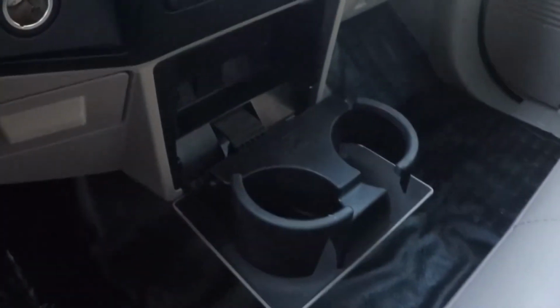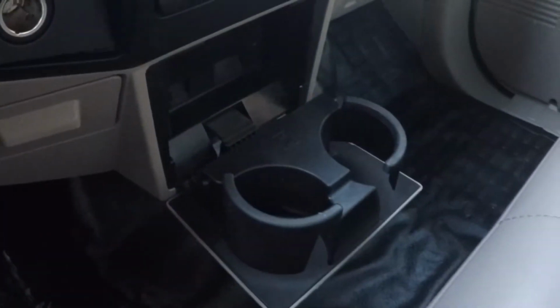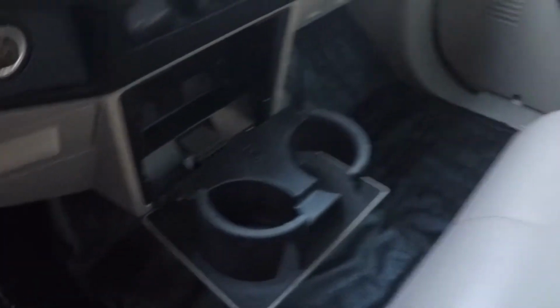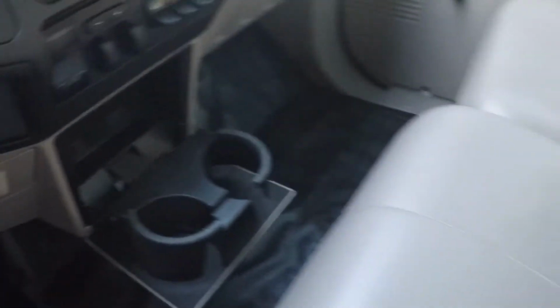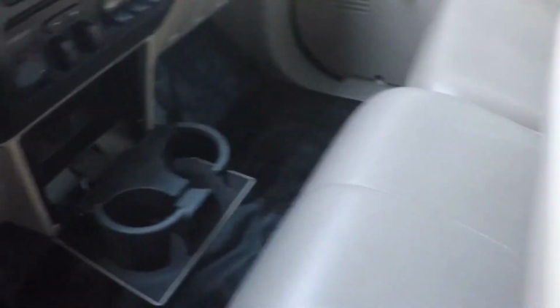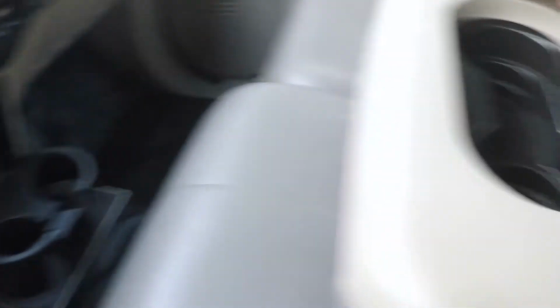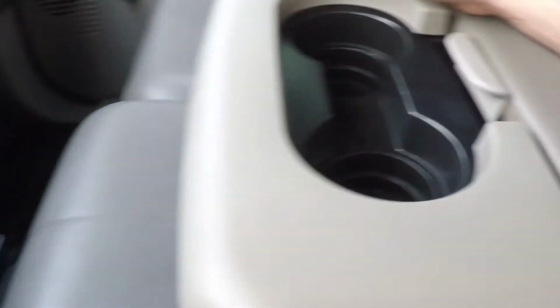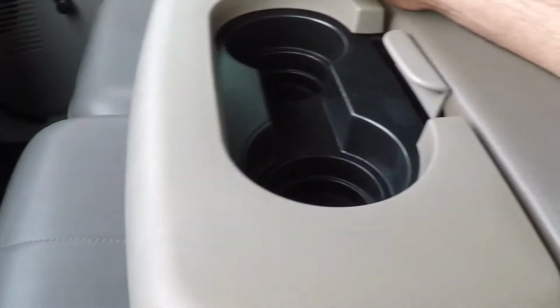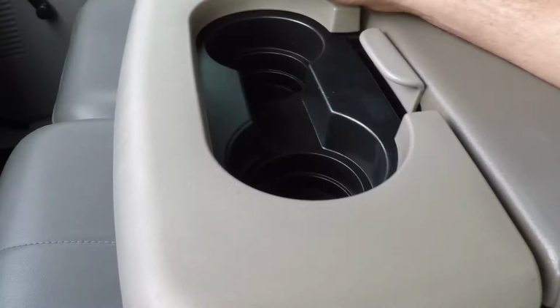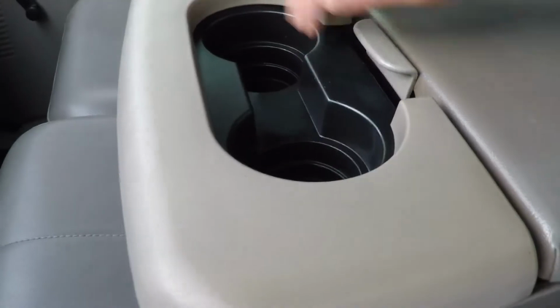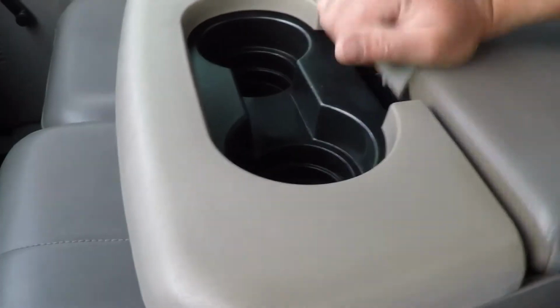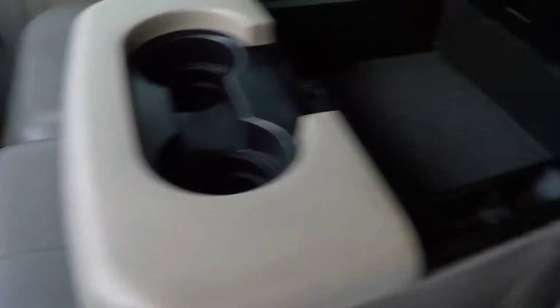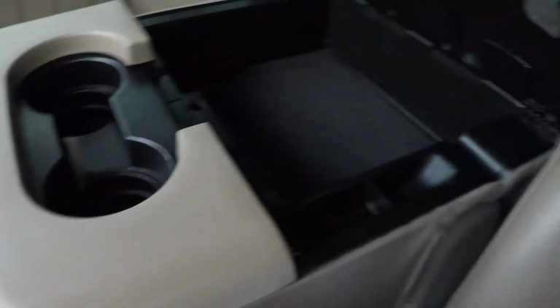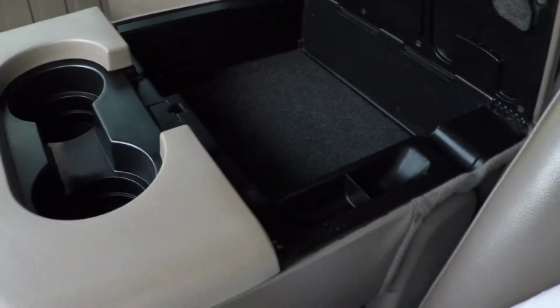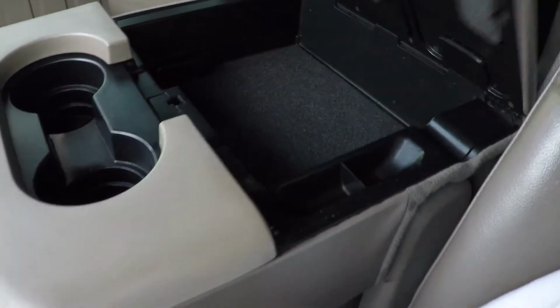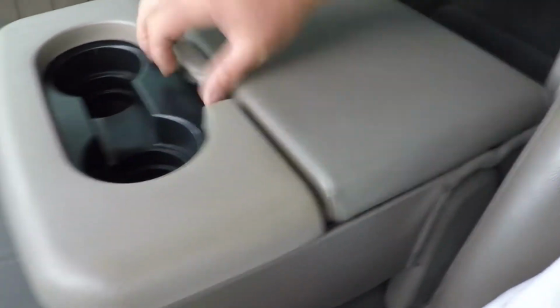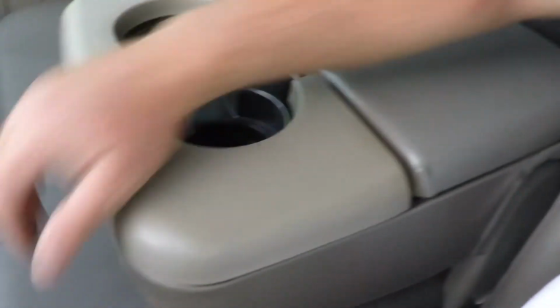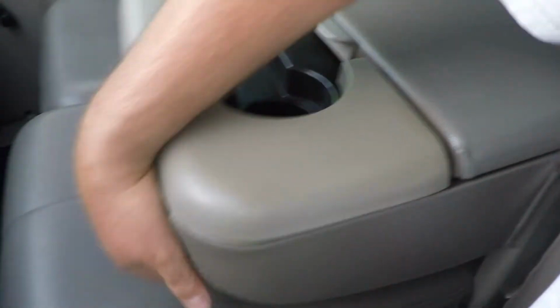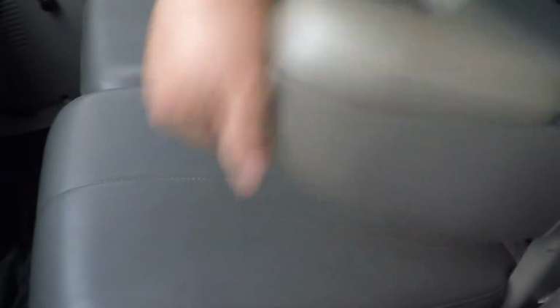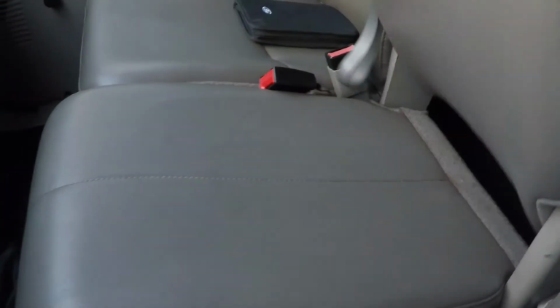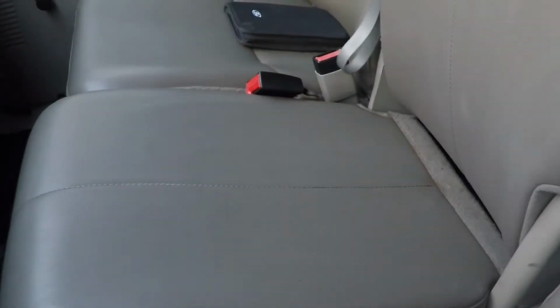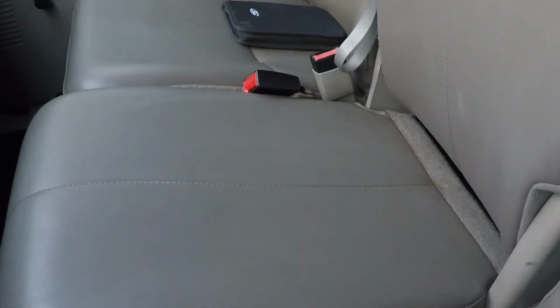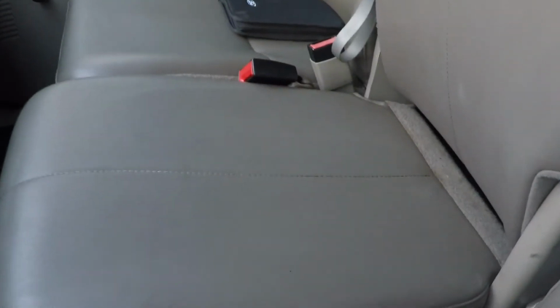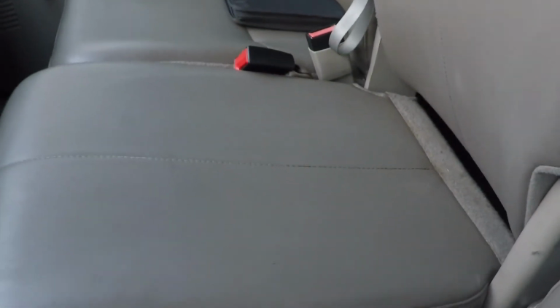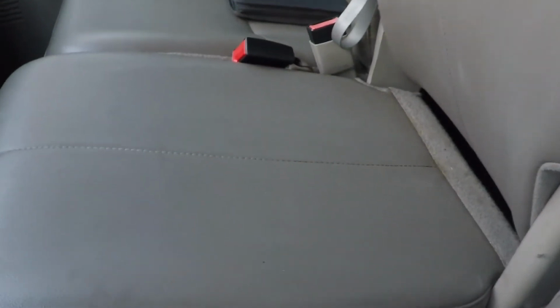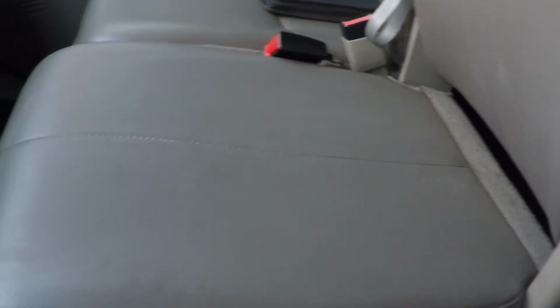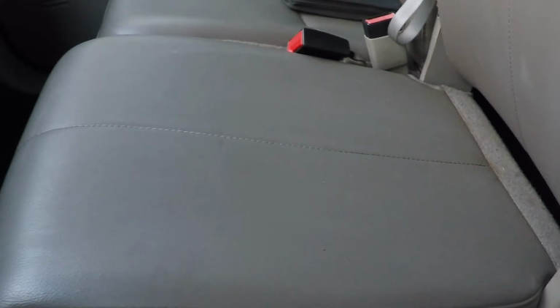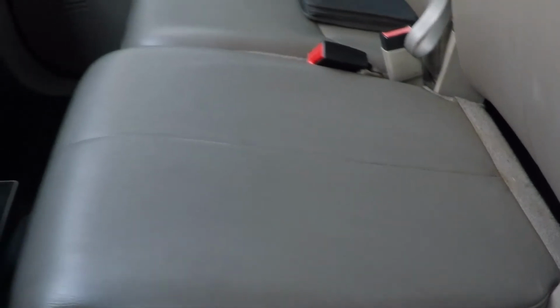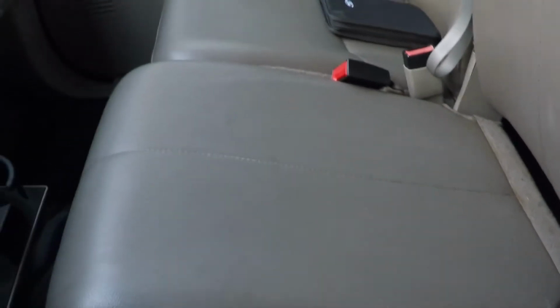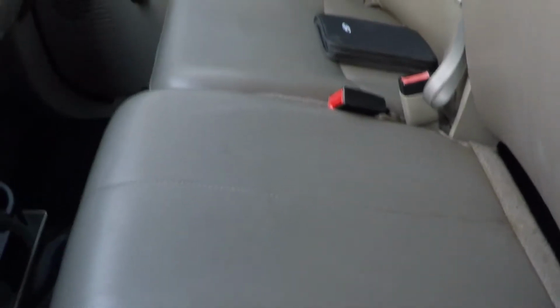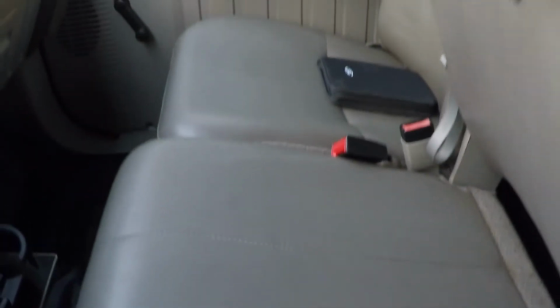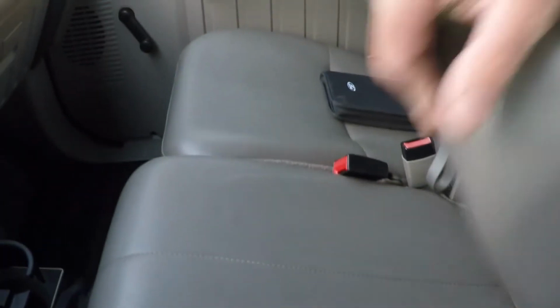Cup holders here and some here too, plus storage. If you need an extra passenger seat, there you go — up to three people.